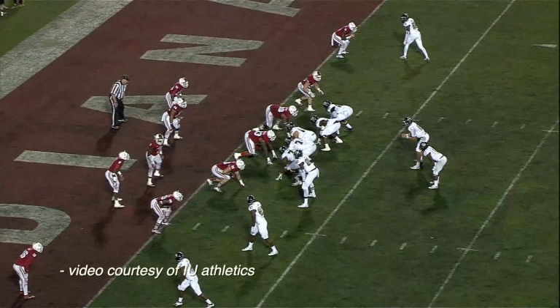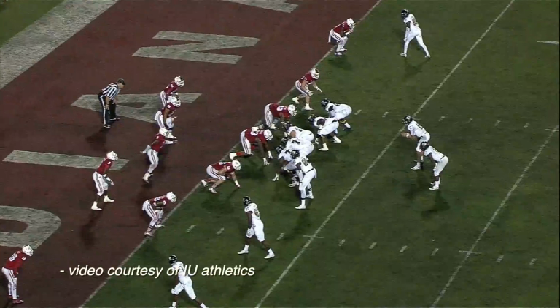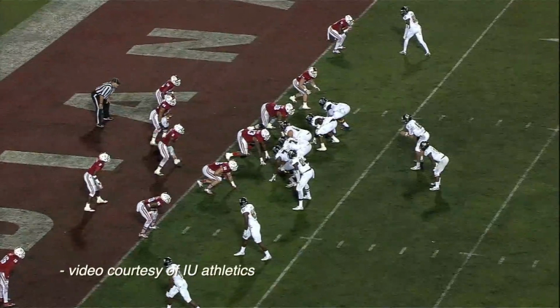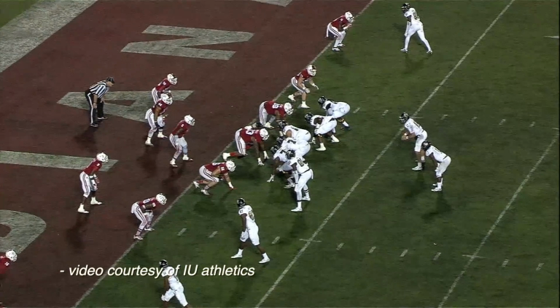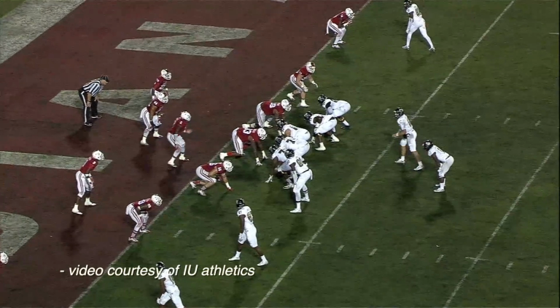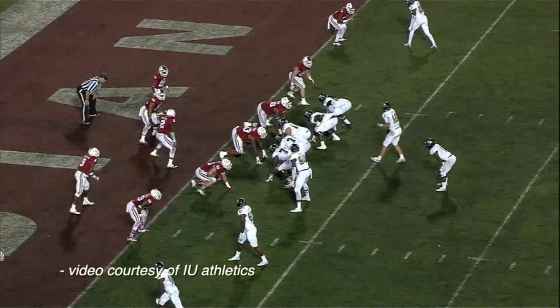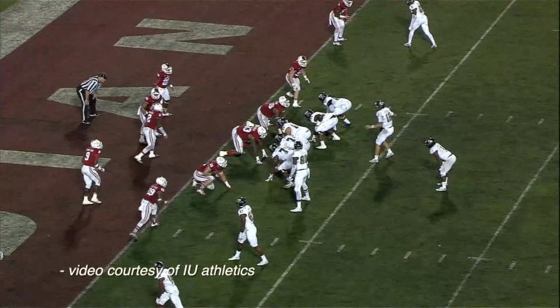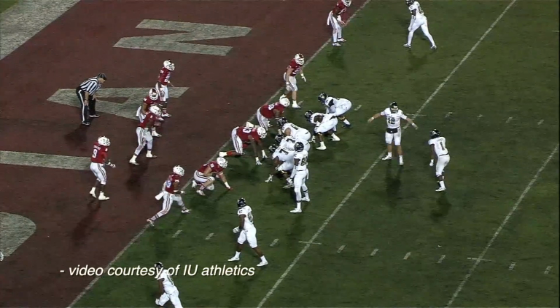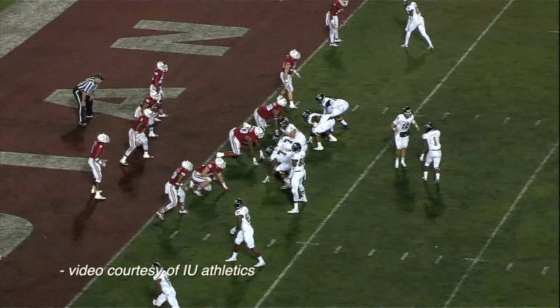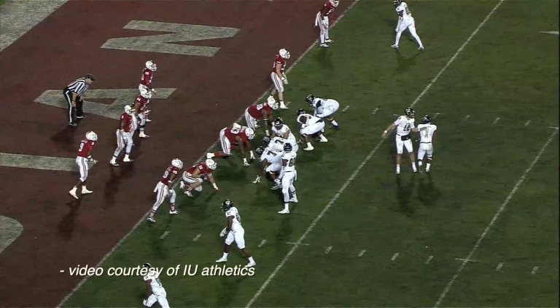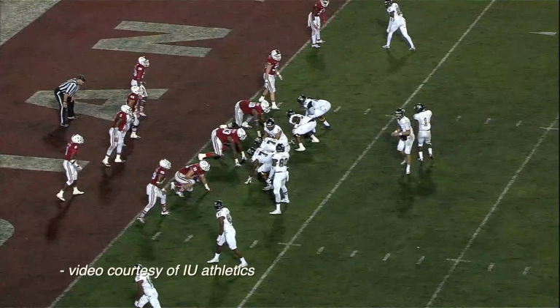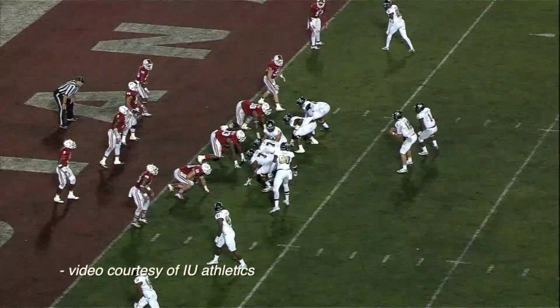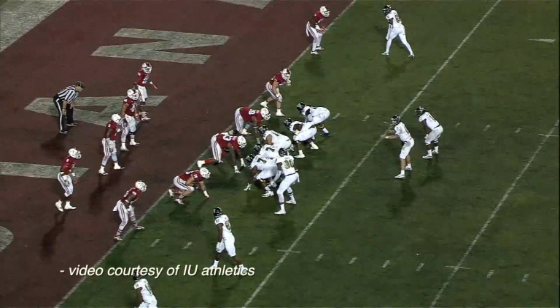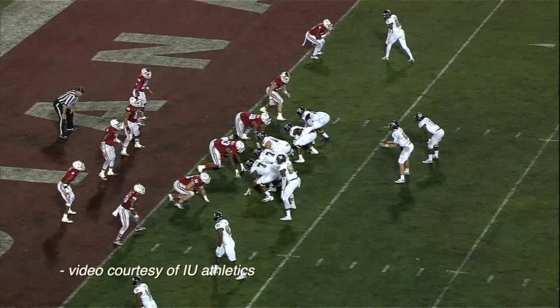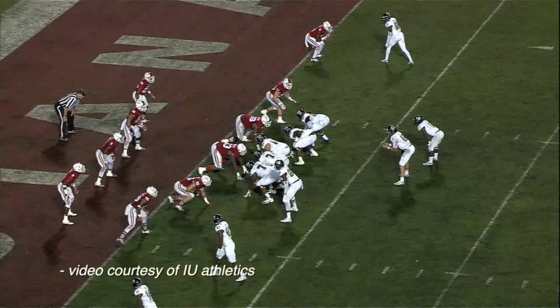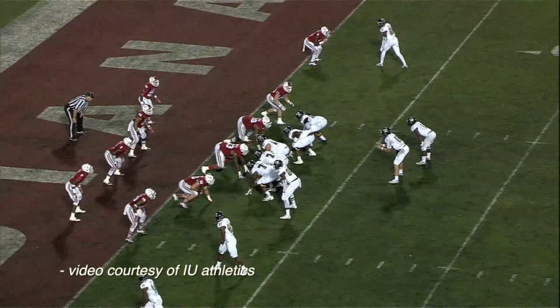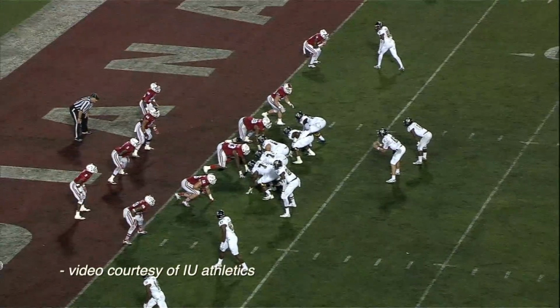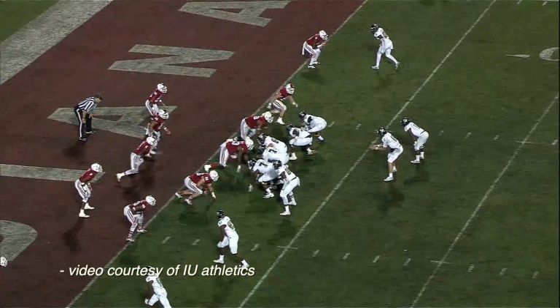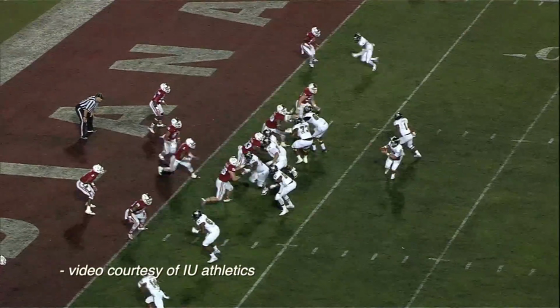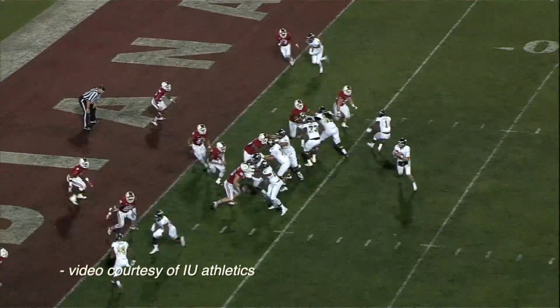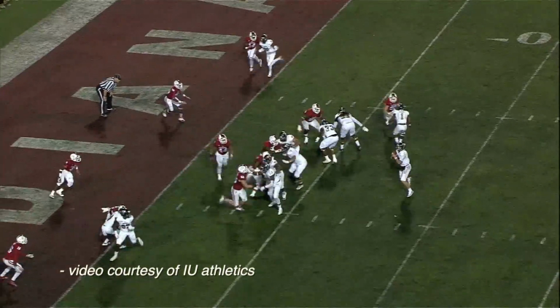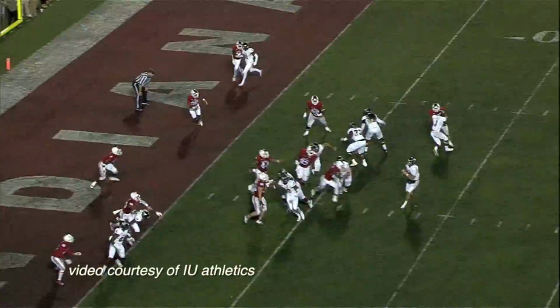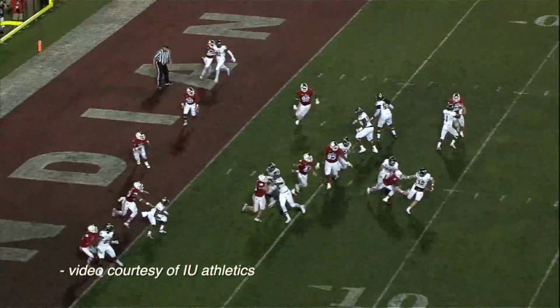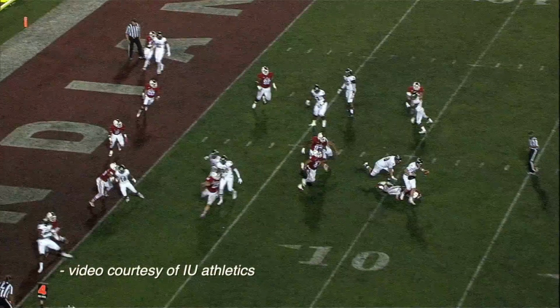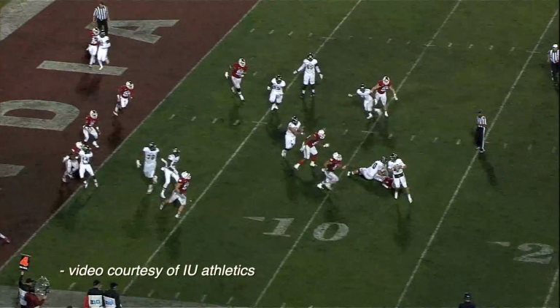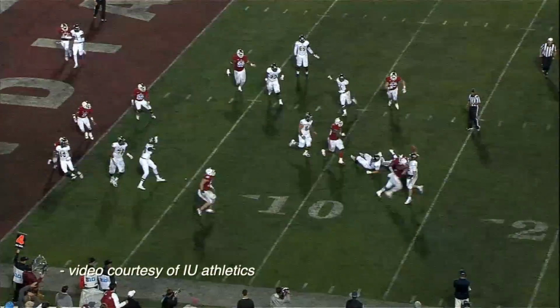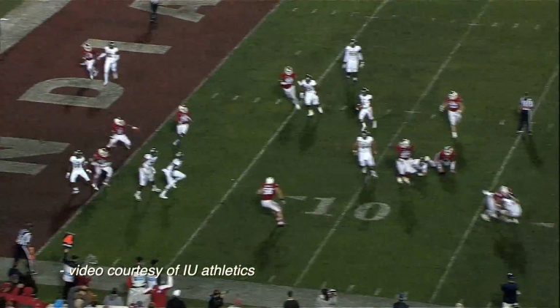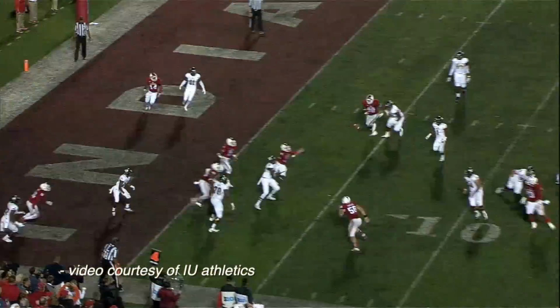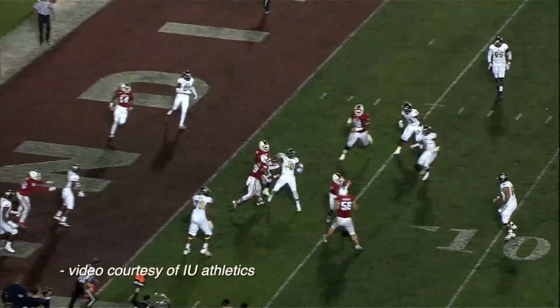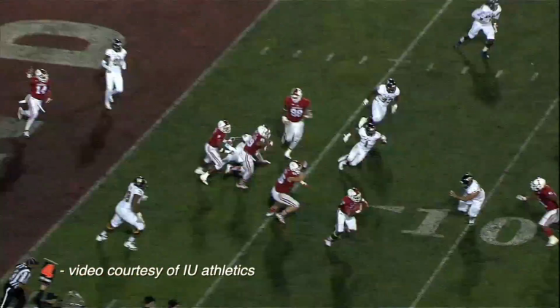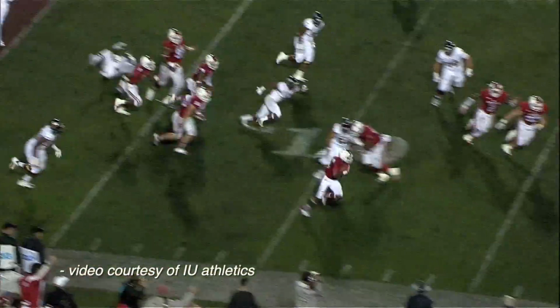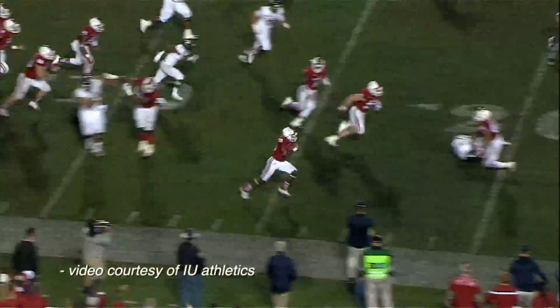We were fortunate enough to have one of these units on our linebacker, Marcus Oliver, during the Florida International game two years ago. If you remember how the game ended, it was a huge sack by Marcus and an interception touchdown from Jameel Cook.